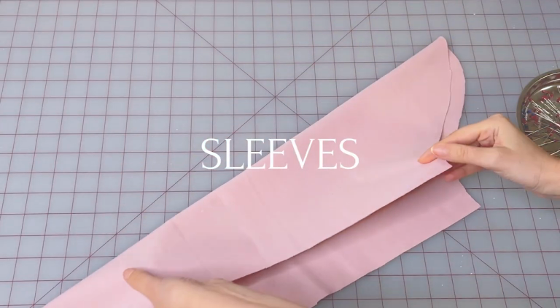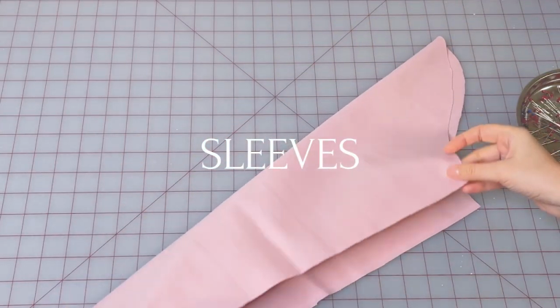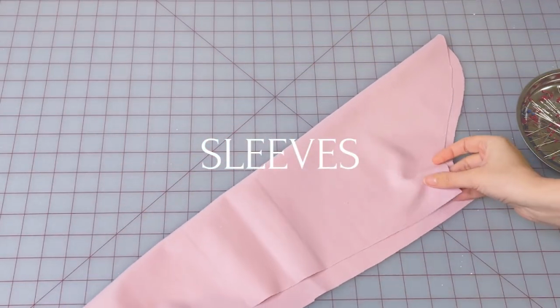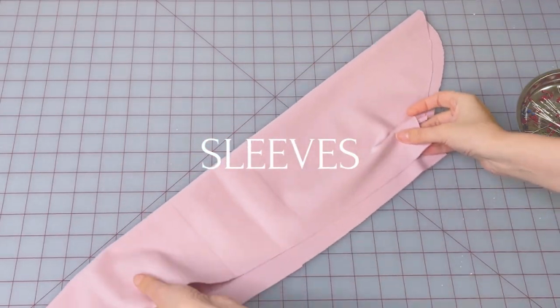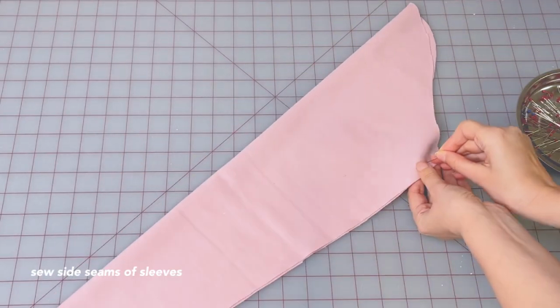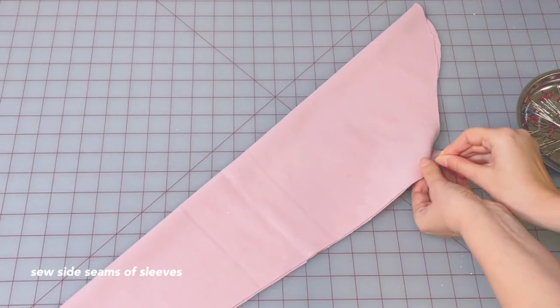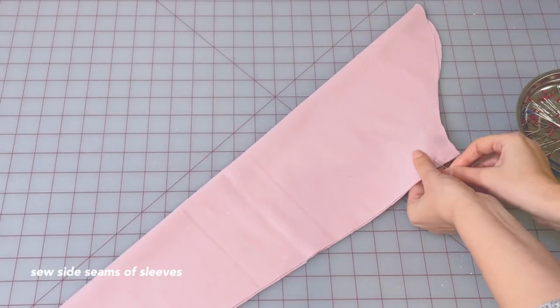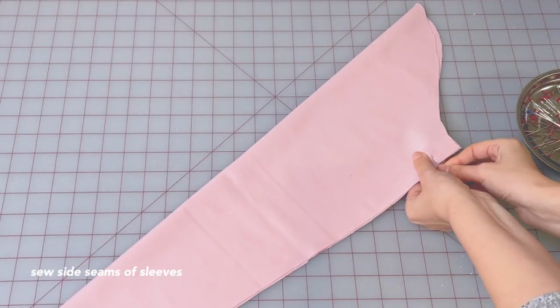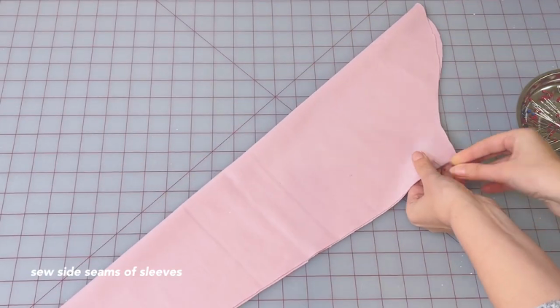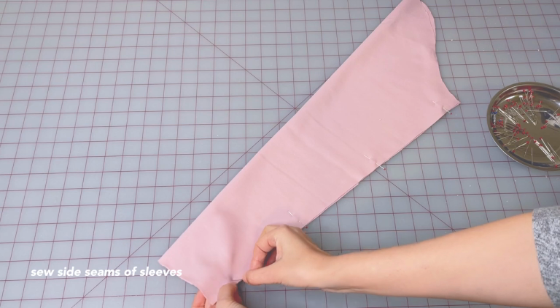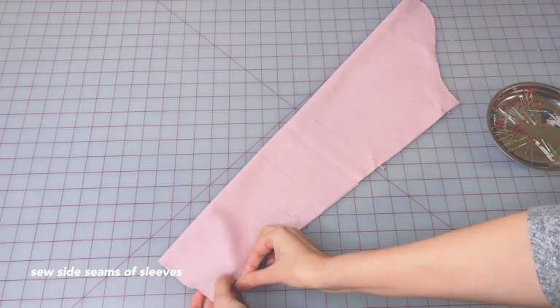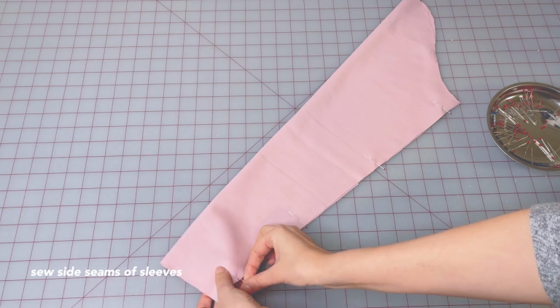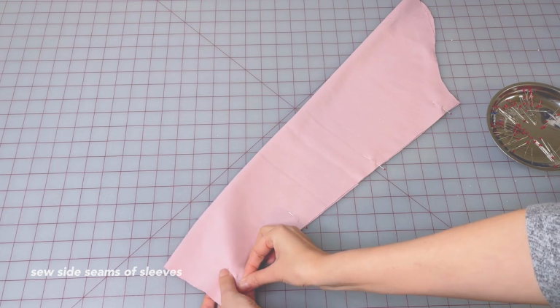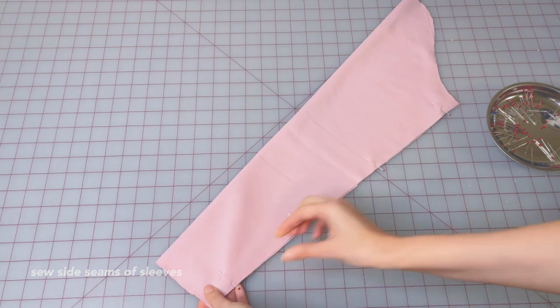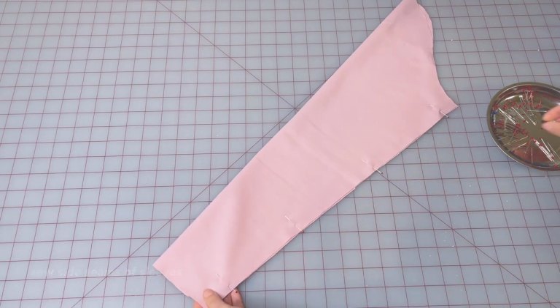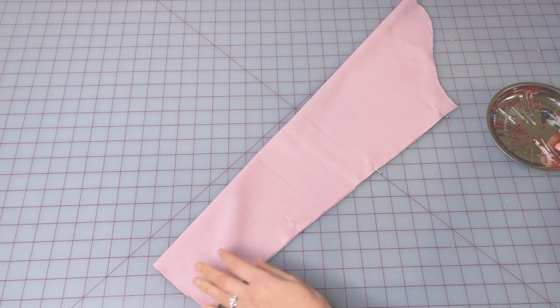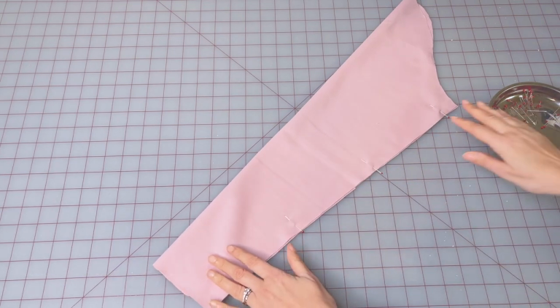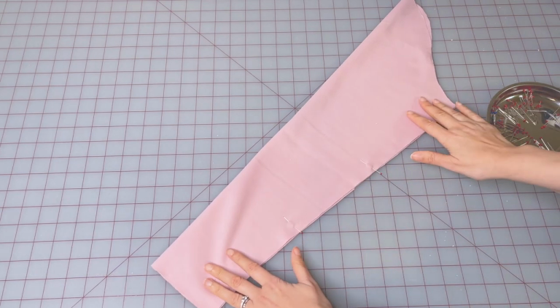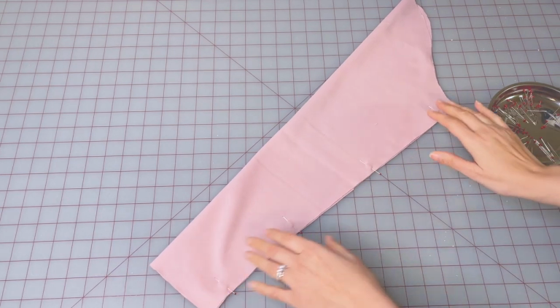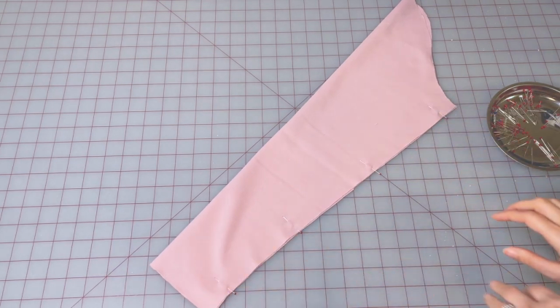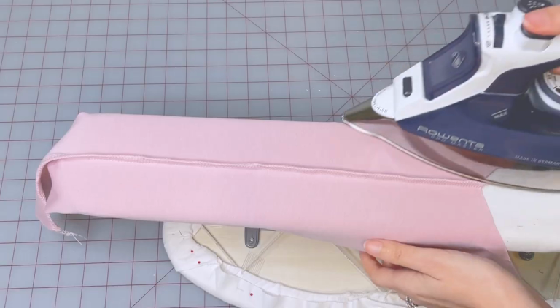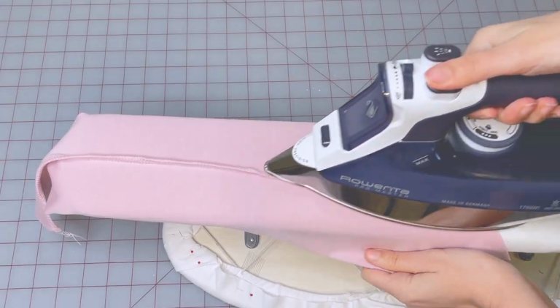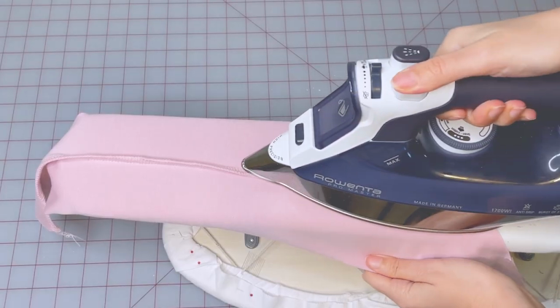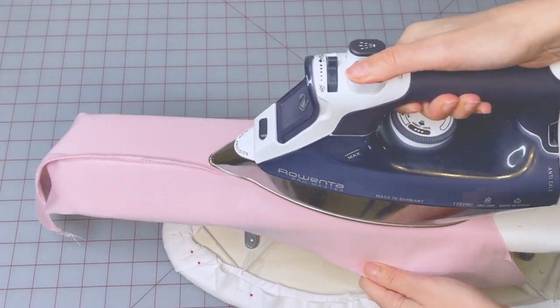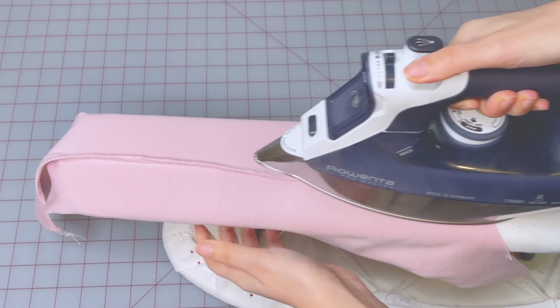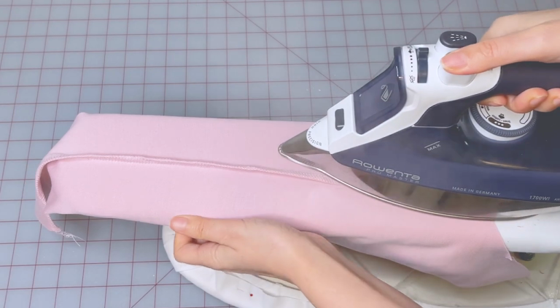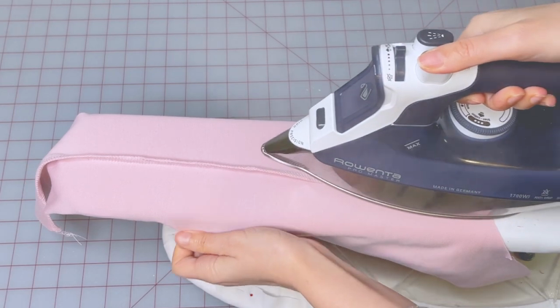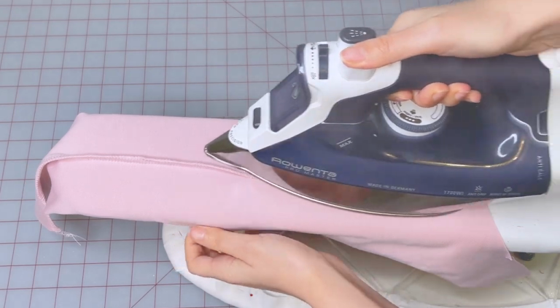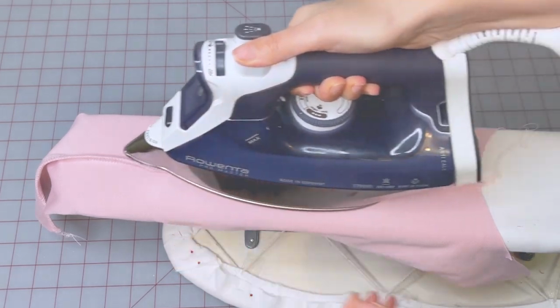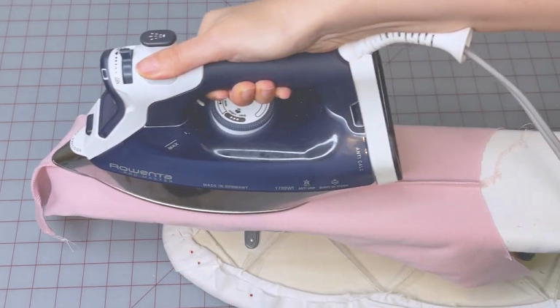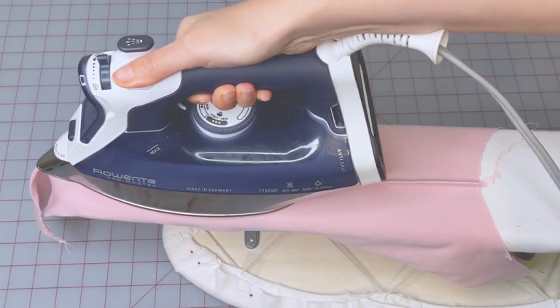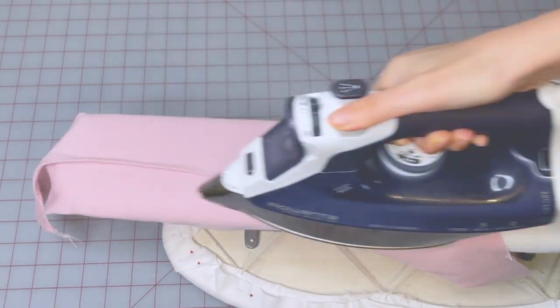Sew the side seams of the sleeves making sure that your two sleeves are symmetrical. Press the seam facing the back — you'll know the back side by the notch at the armhole.